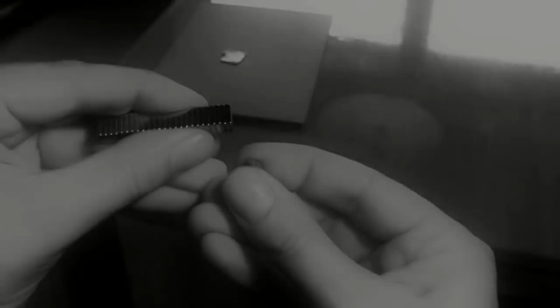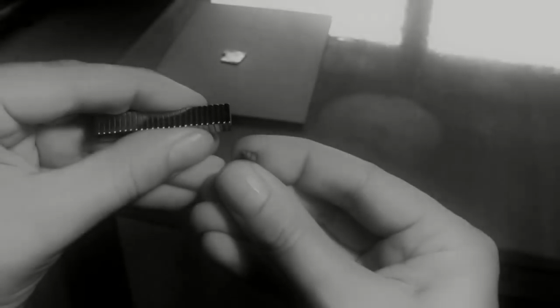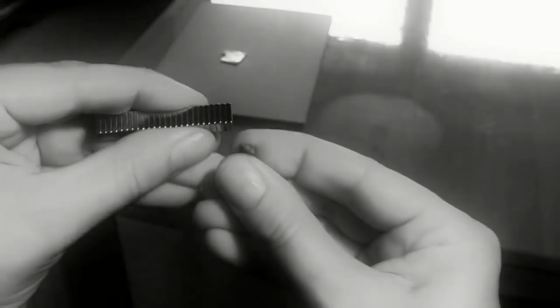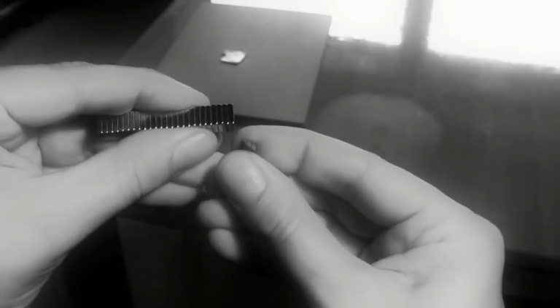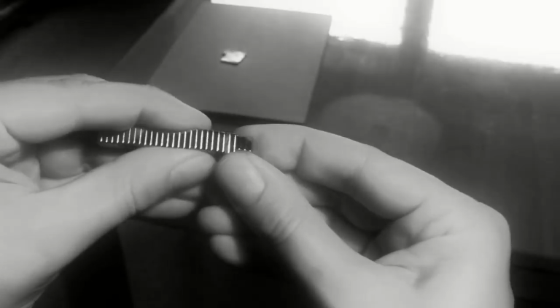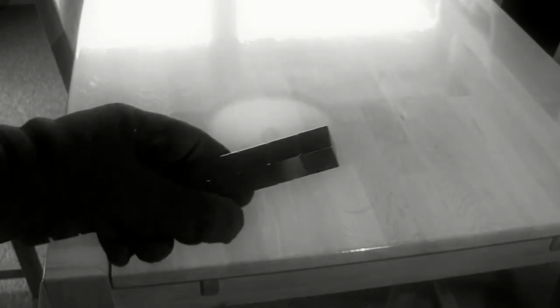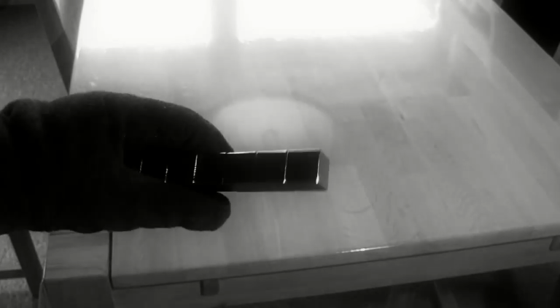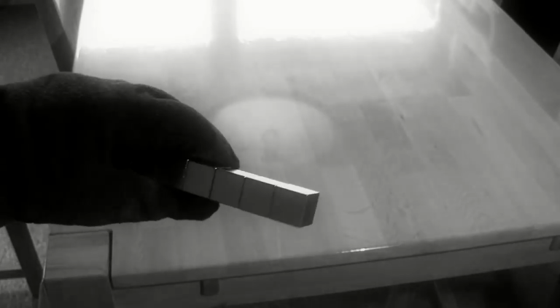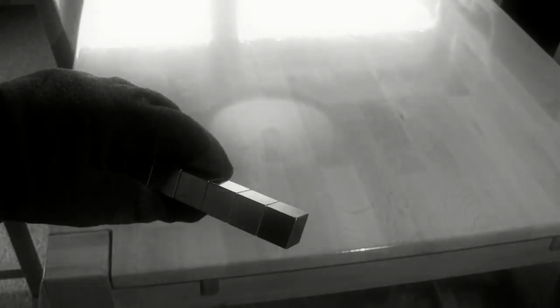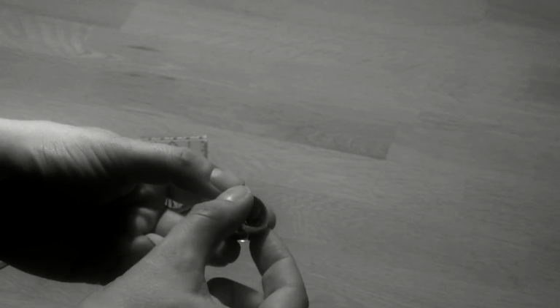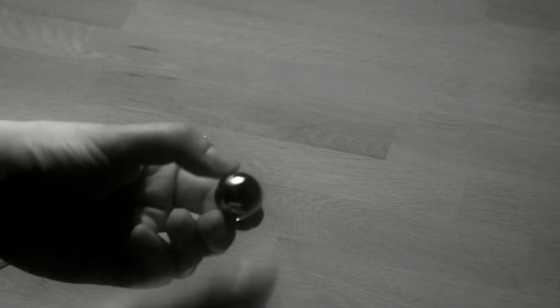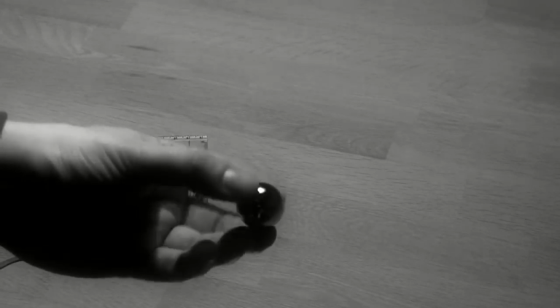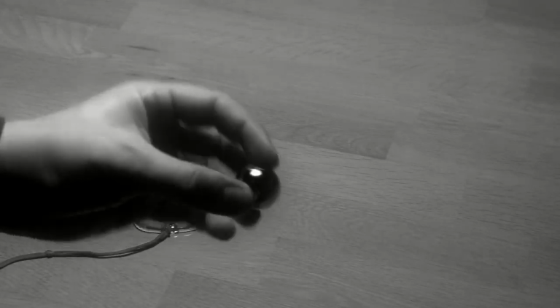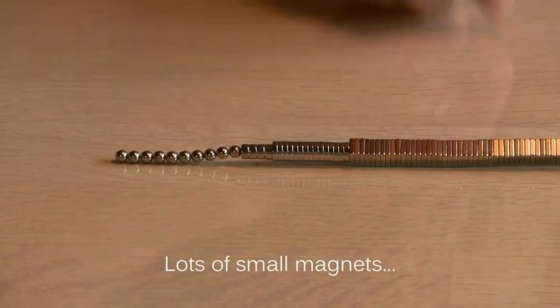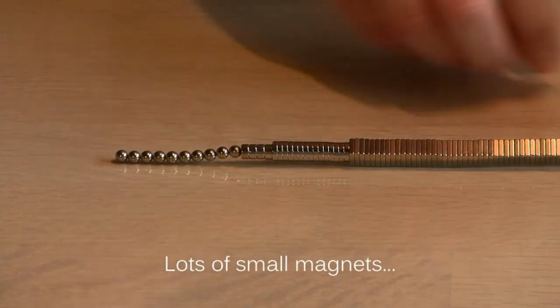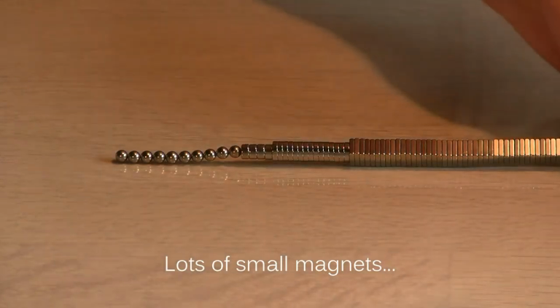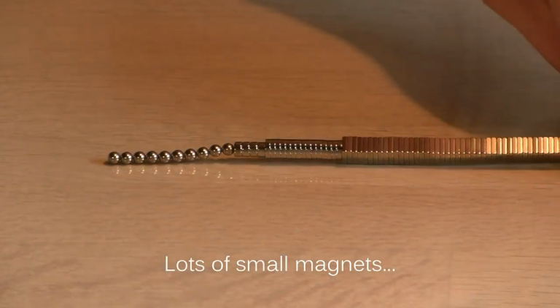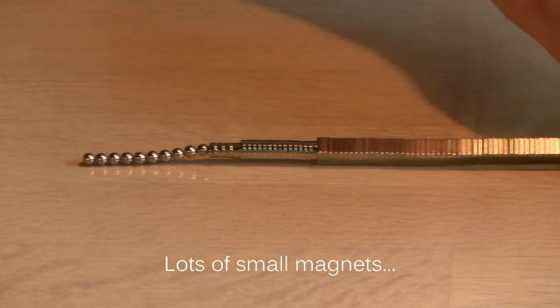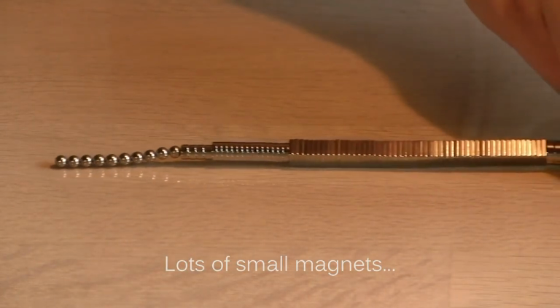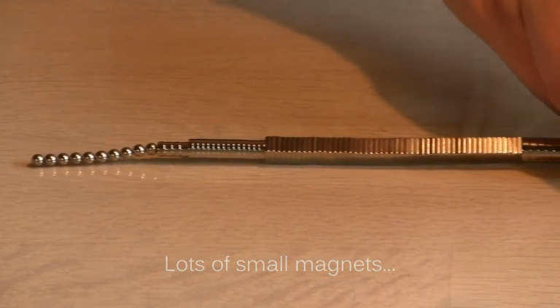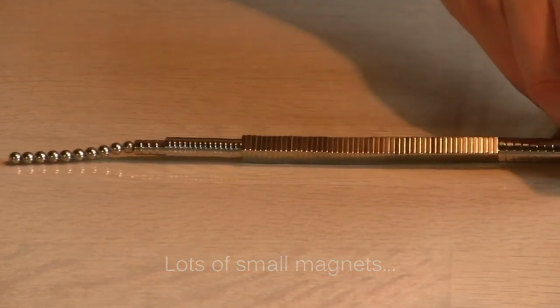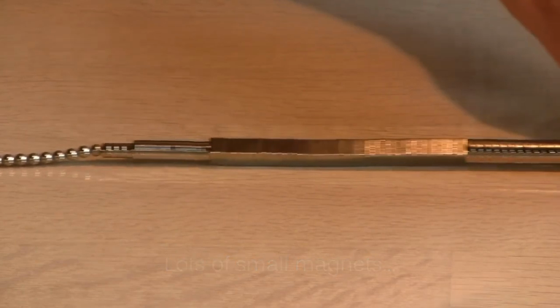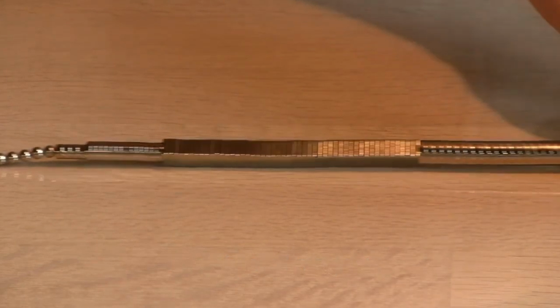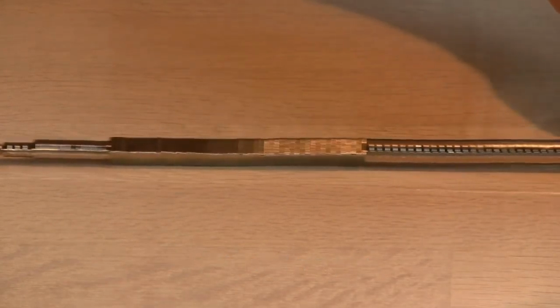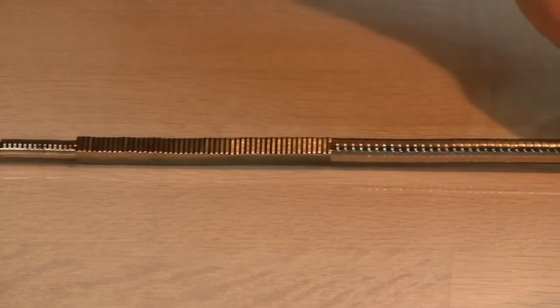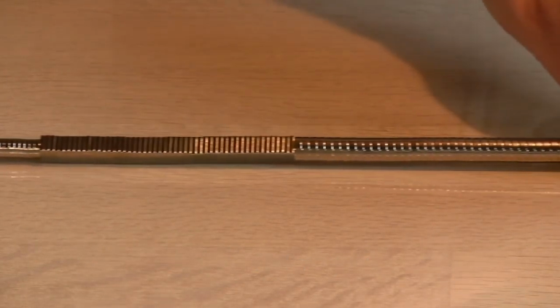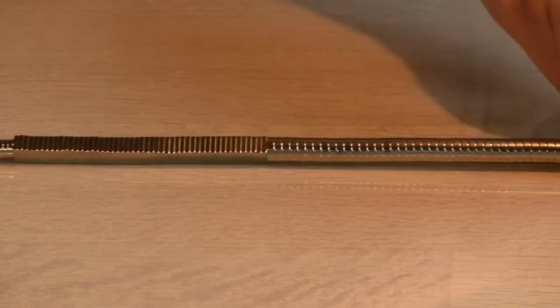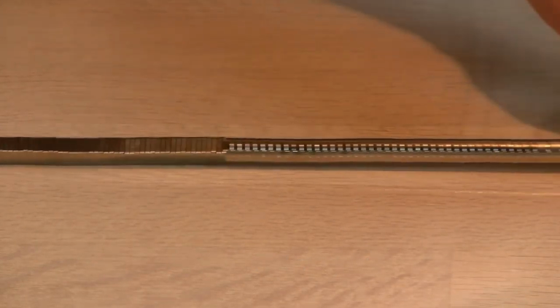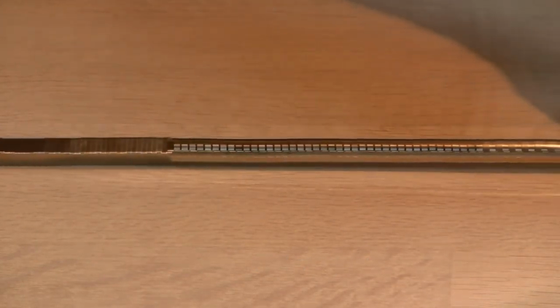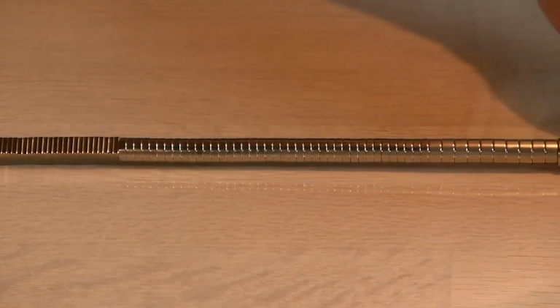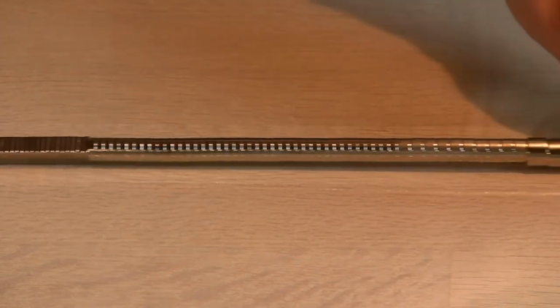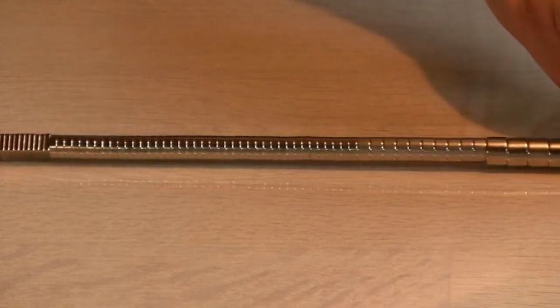Hello. I have had some requests on showing my collection of new magnets. Well, here it is. First I will just quickly show you my smaller magnets and later, to make this video more interesting, I will compare the powers in my larger magnets.